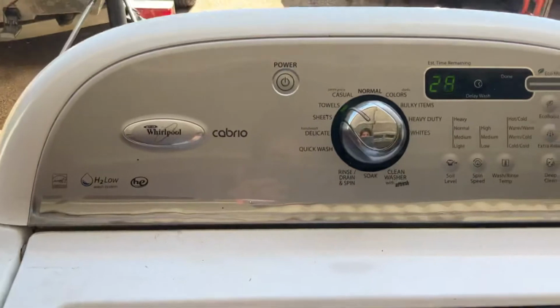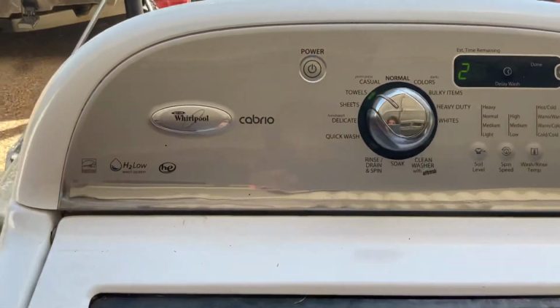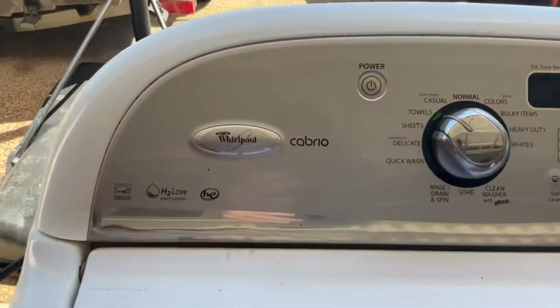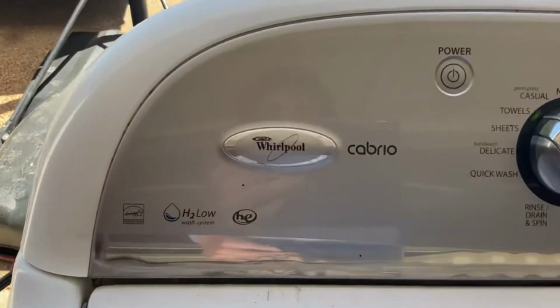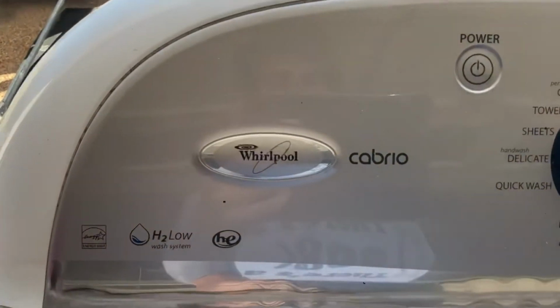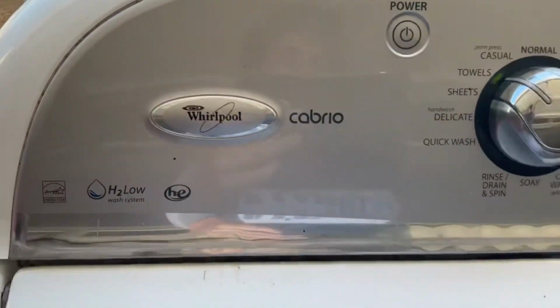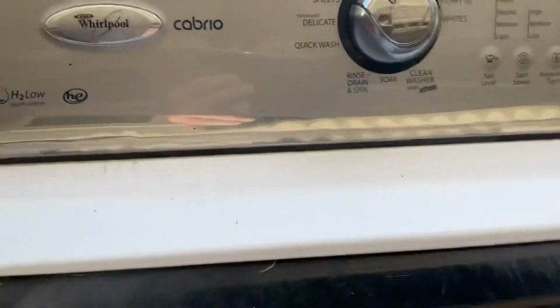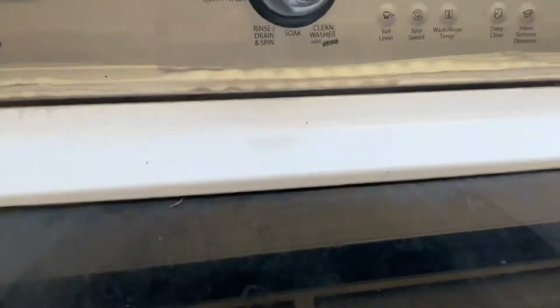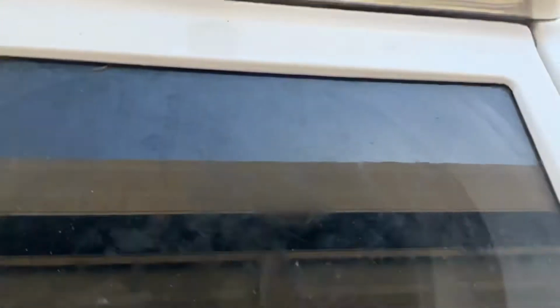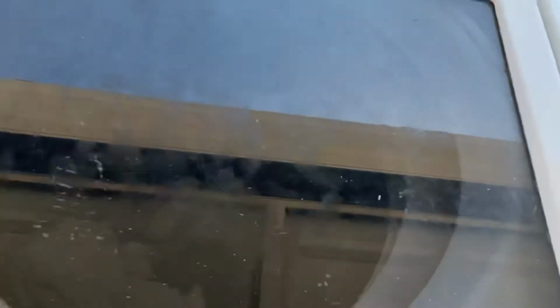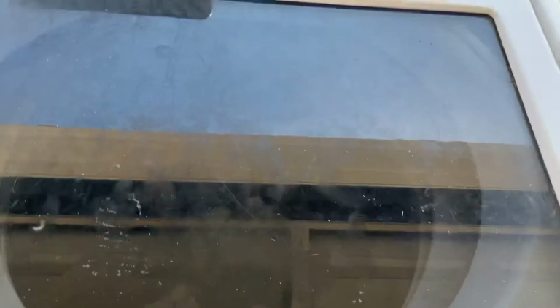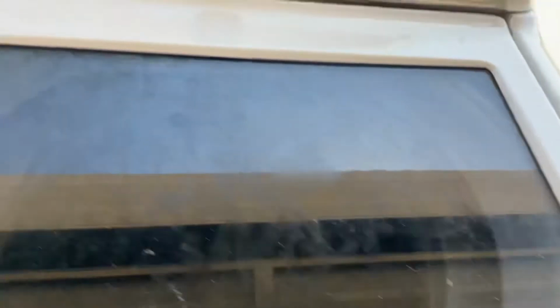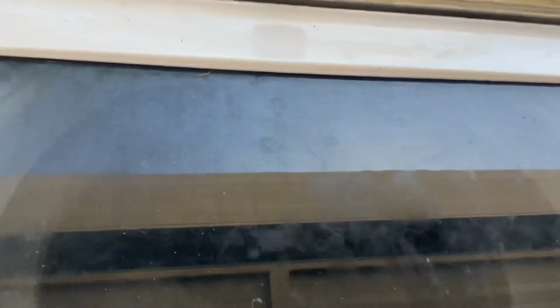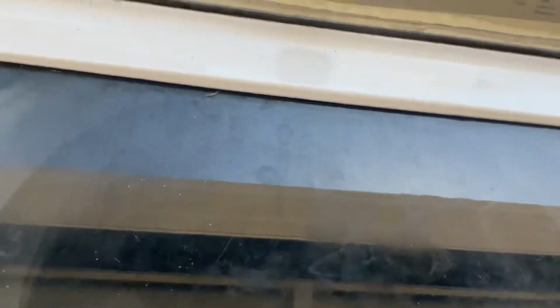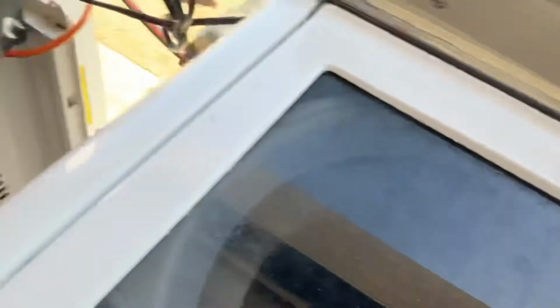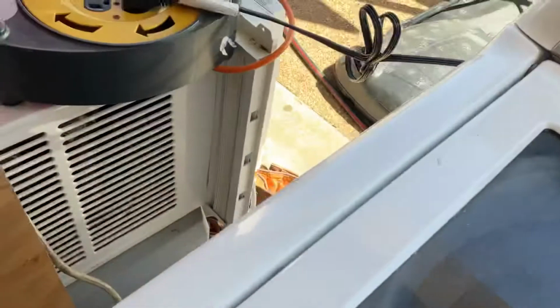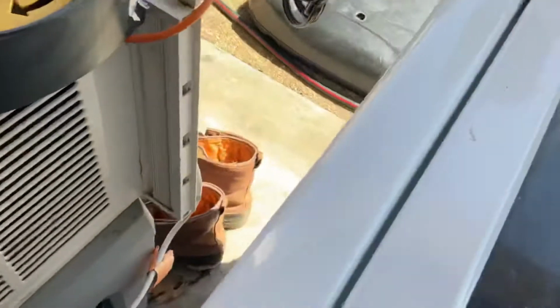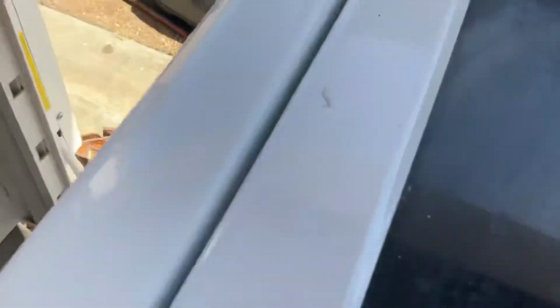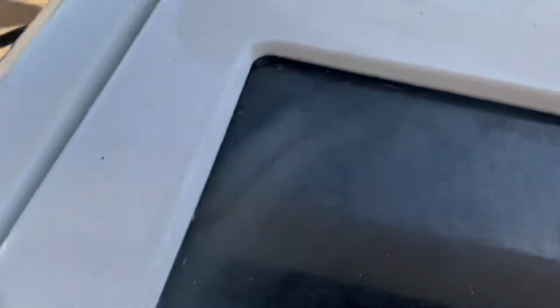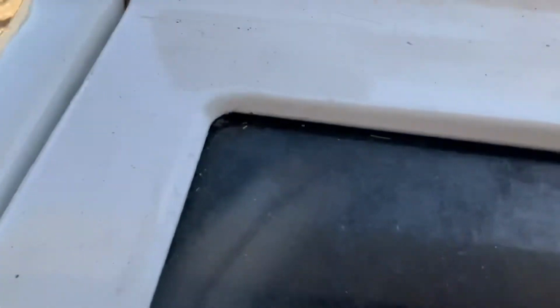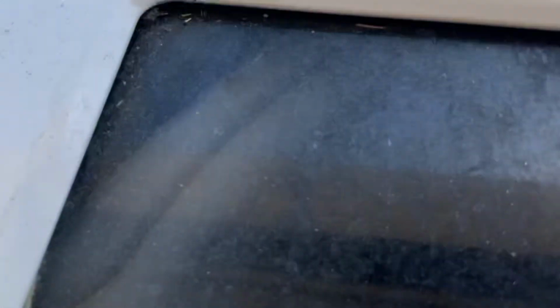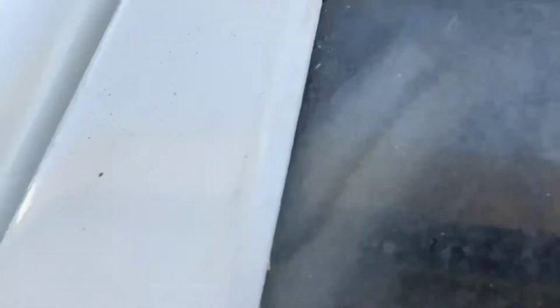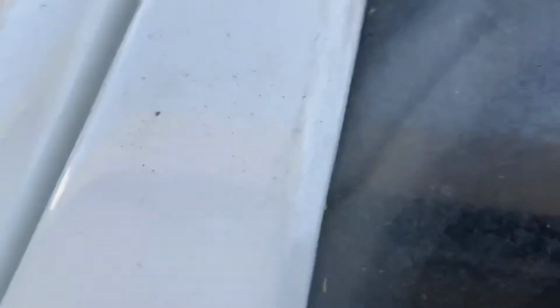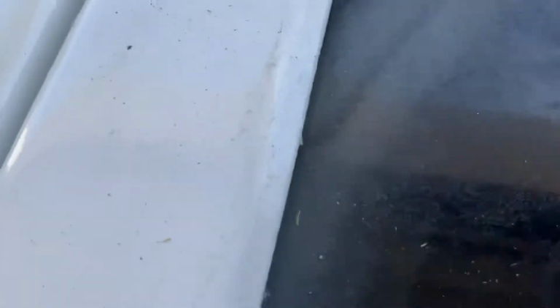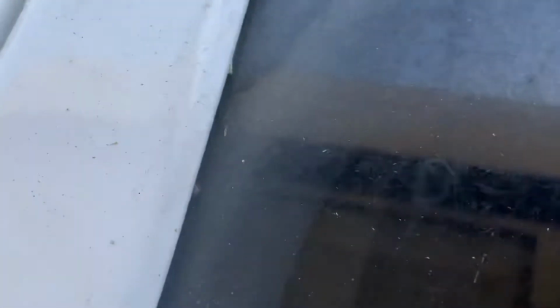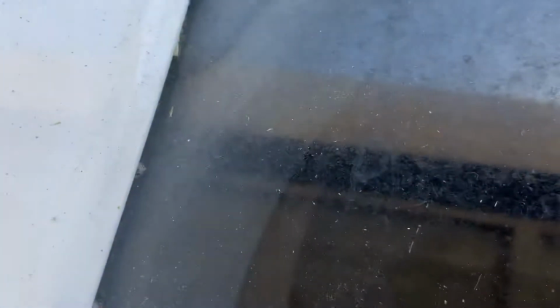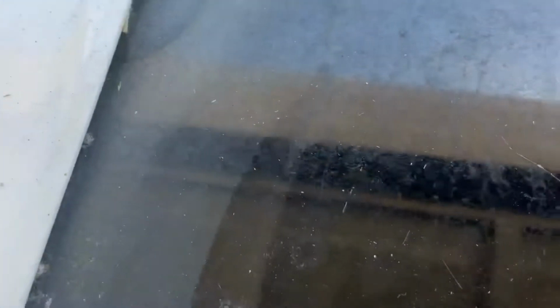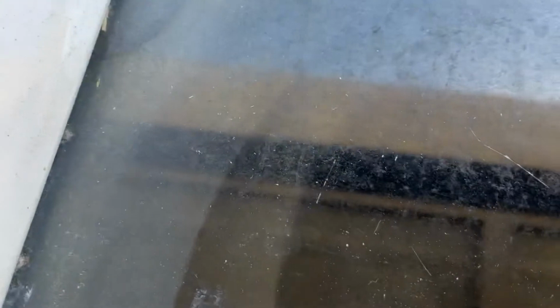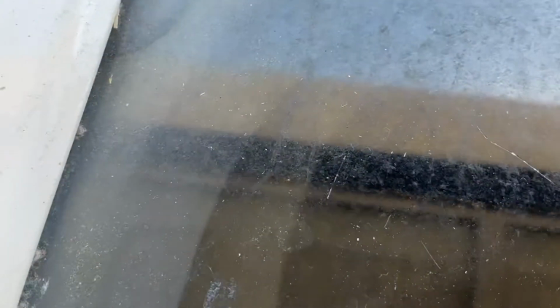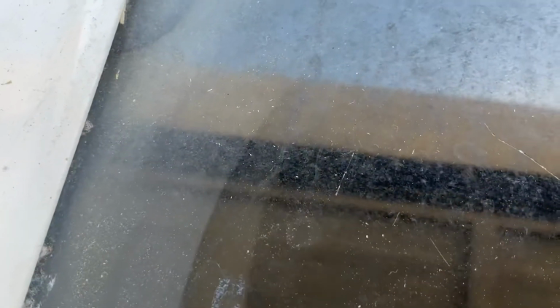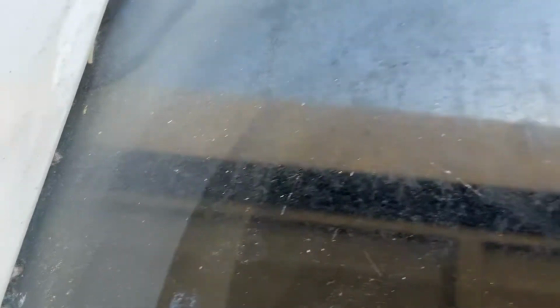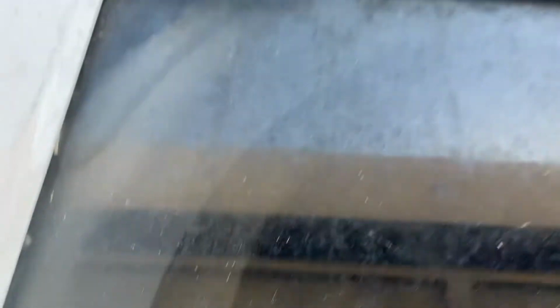We are back with the Whirlpool Cabrio — I forgot the model number — WTW7600XW2.